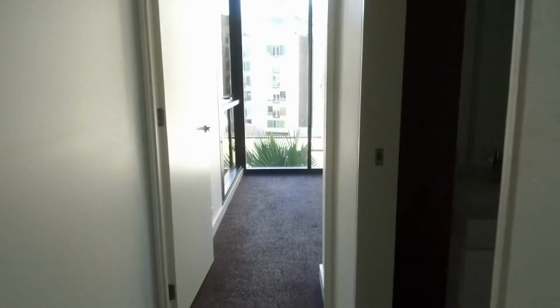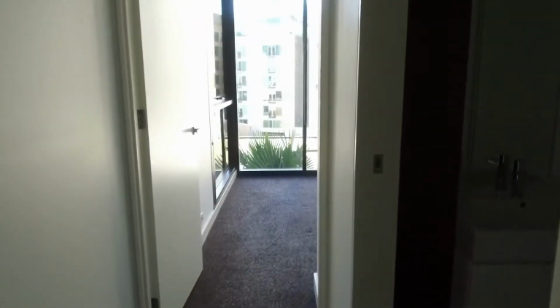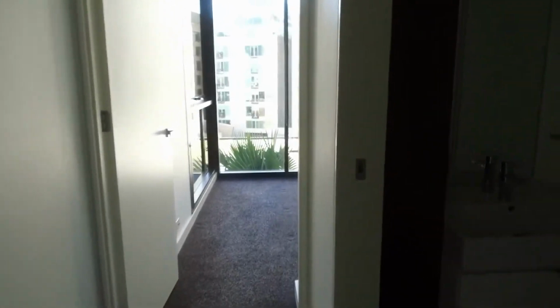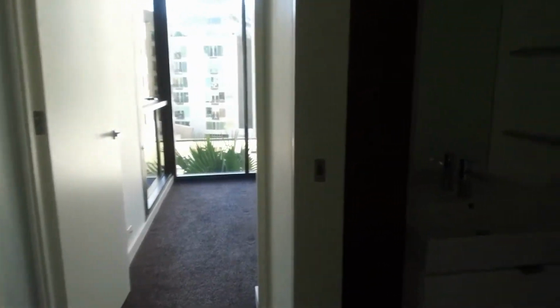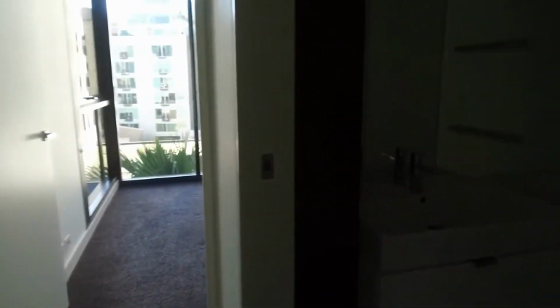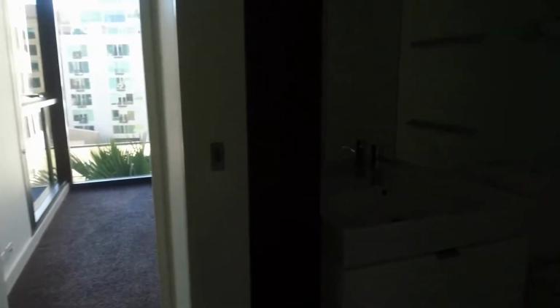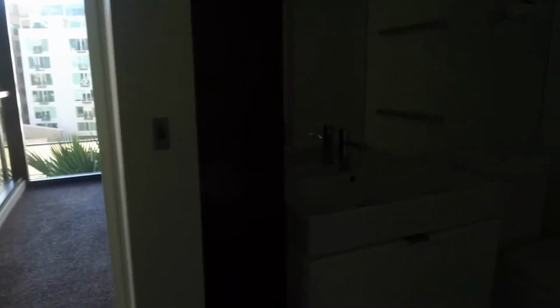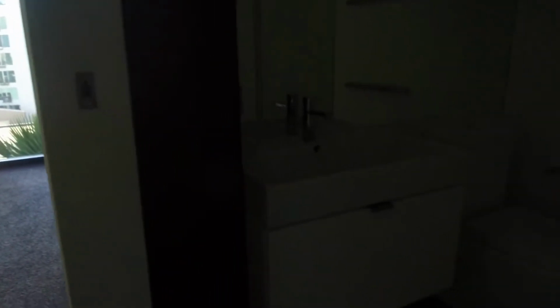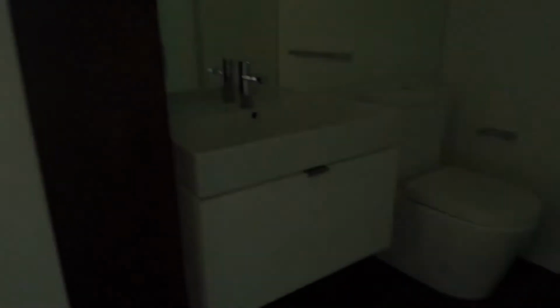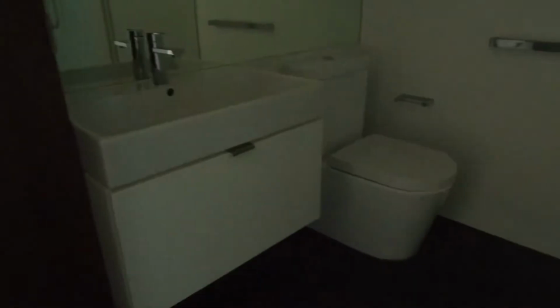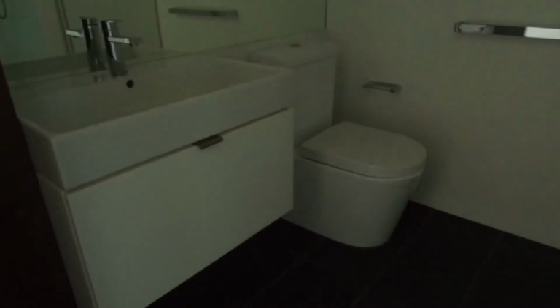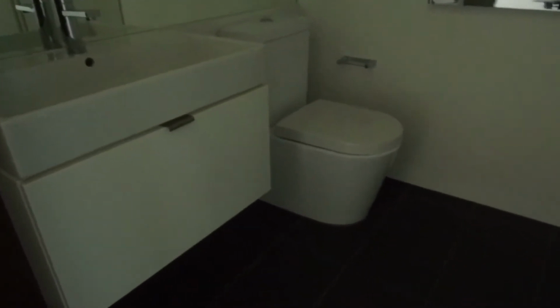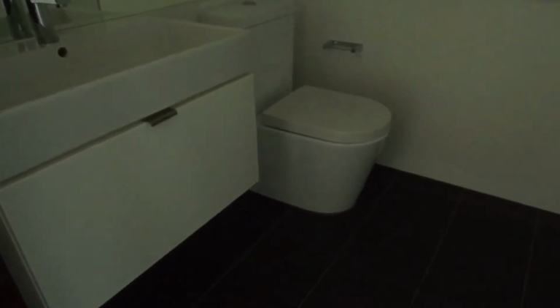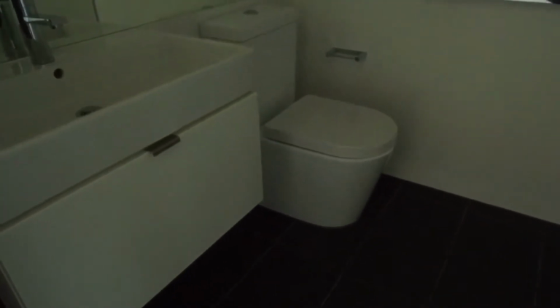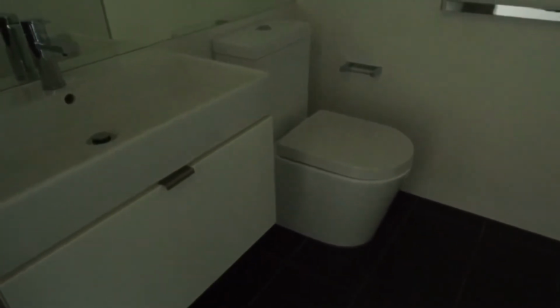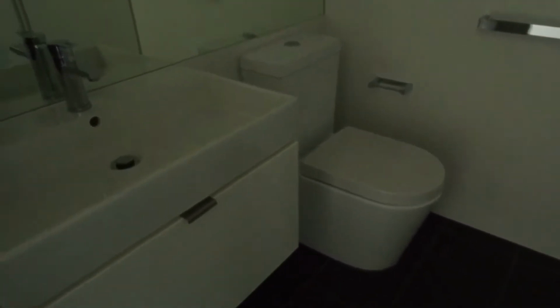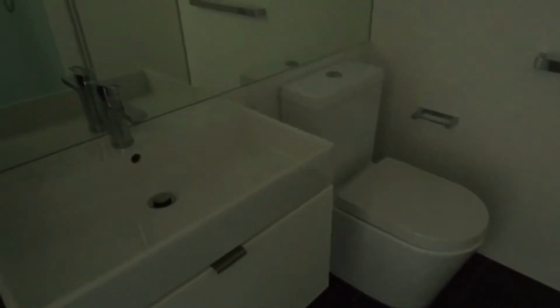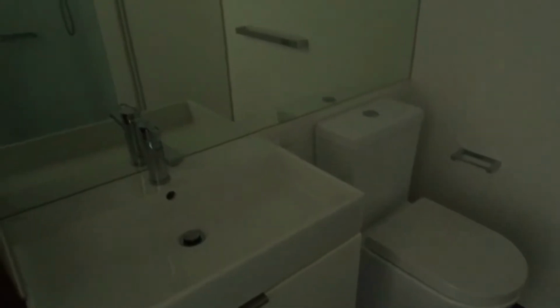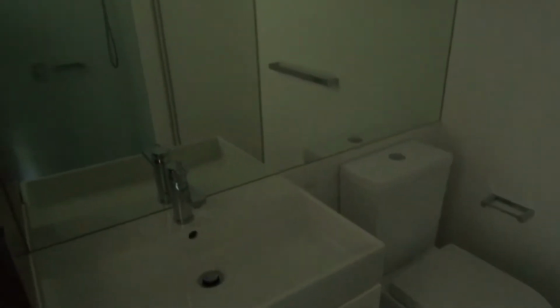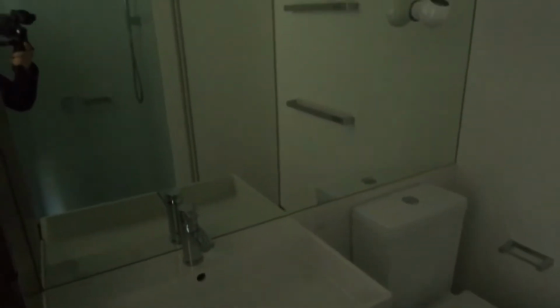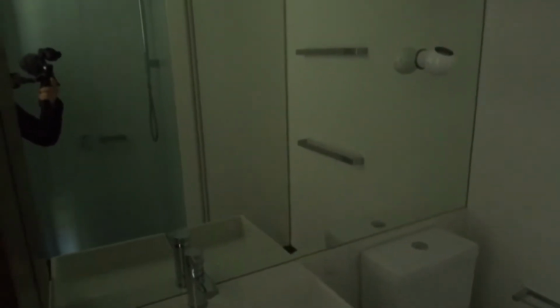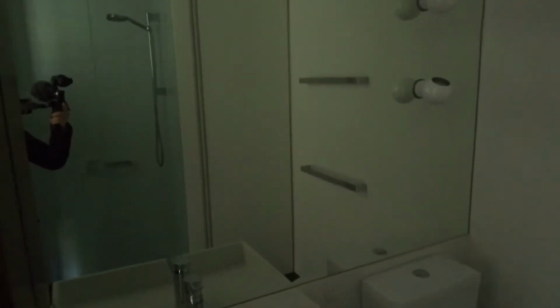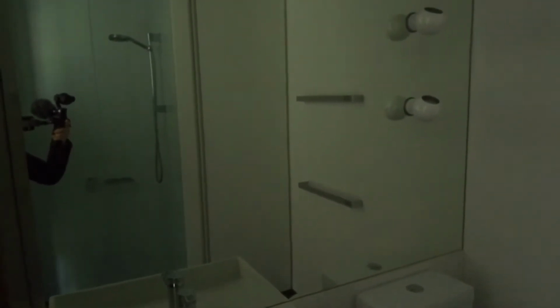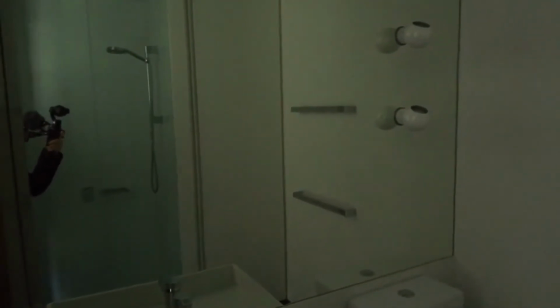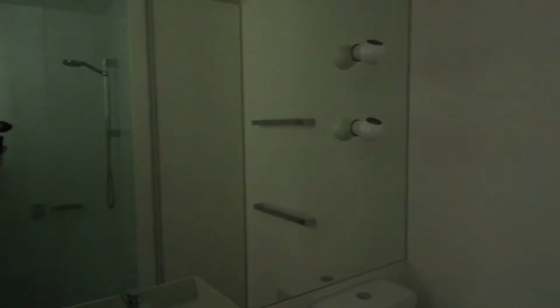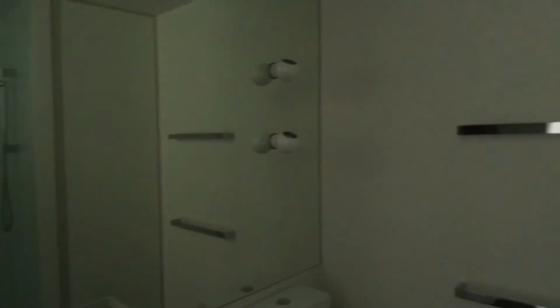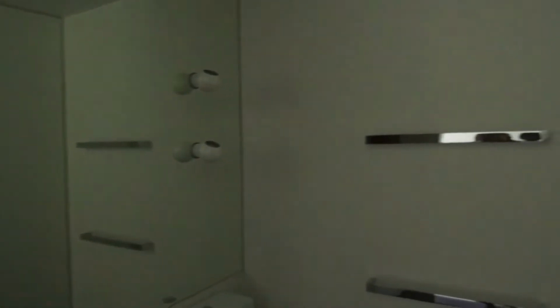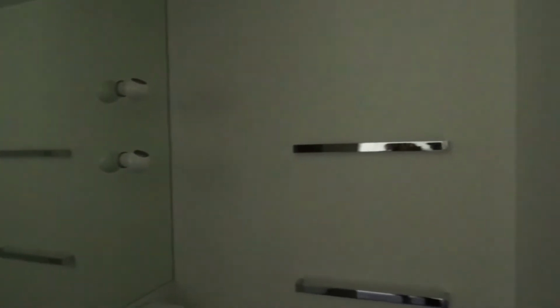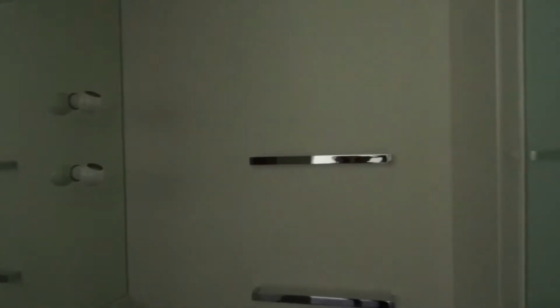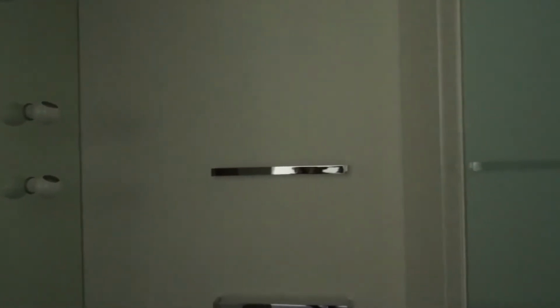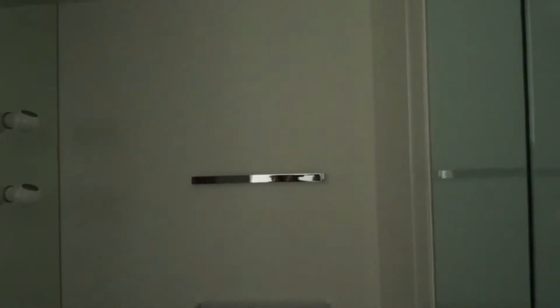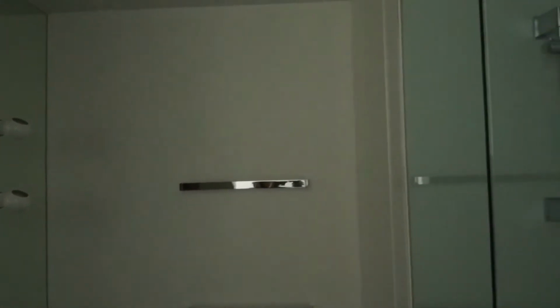Right next to it is the bathroom, which comes with mirror vanity and the shower.